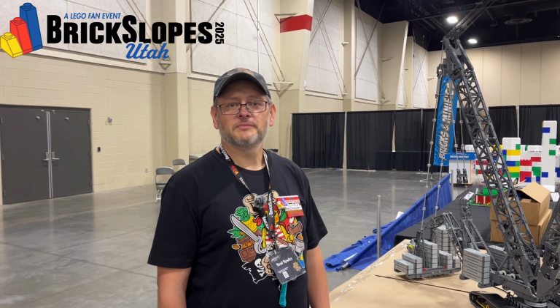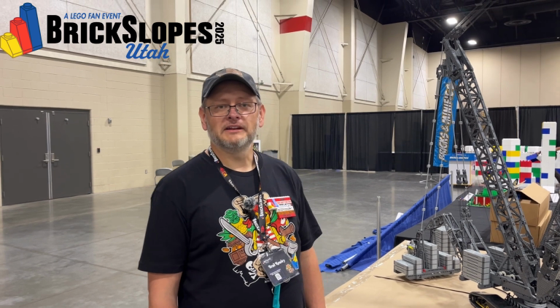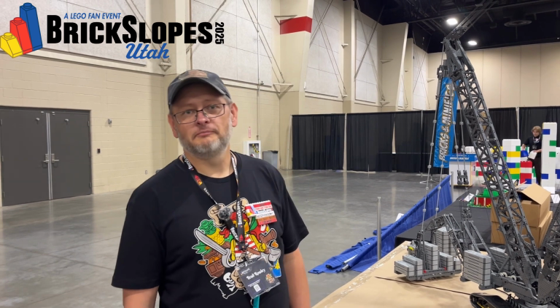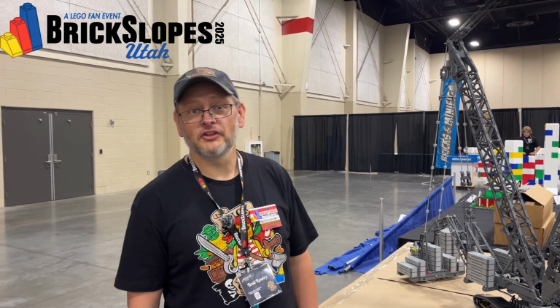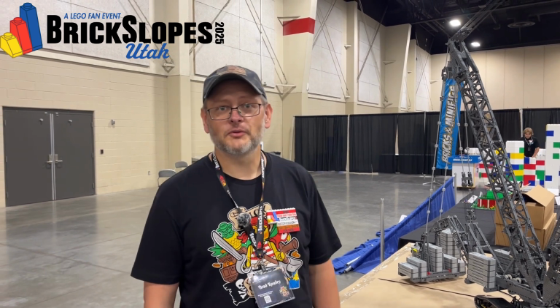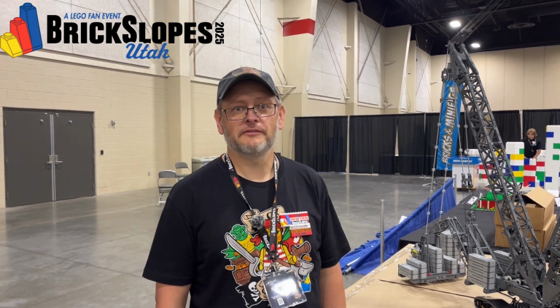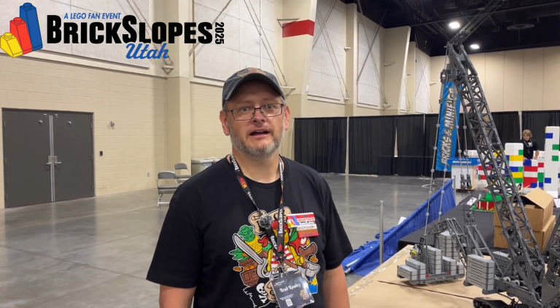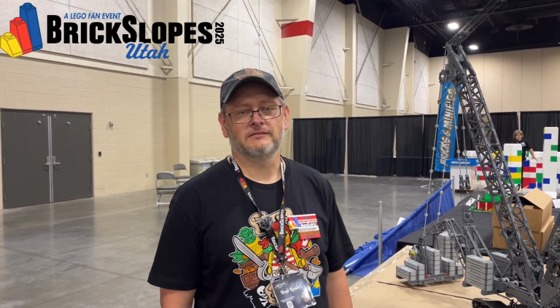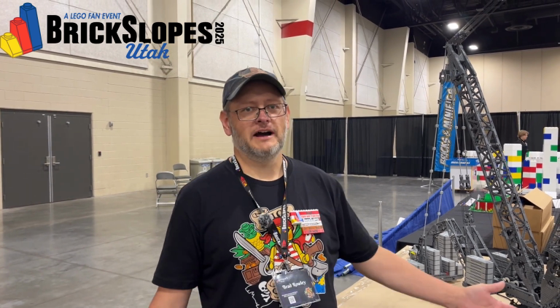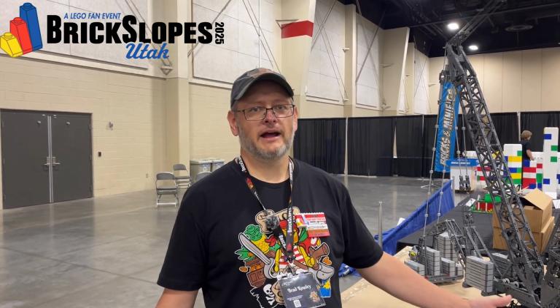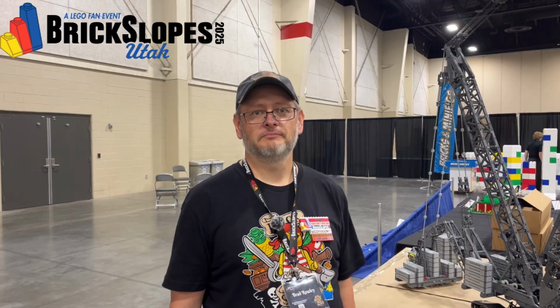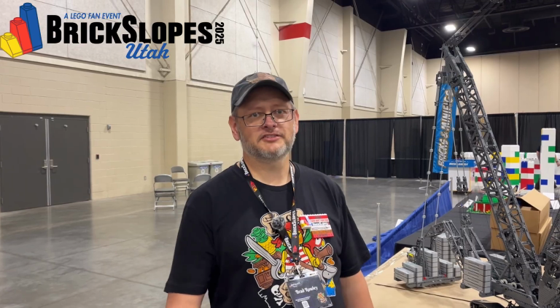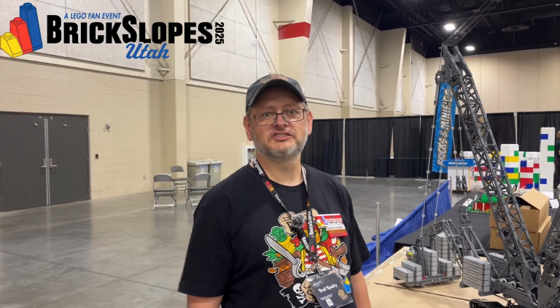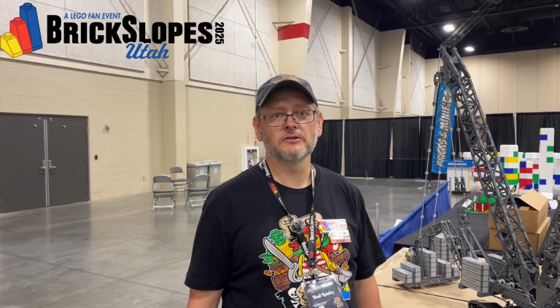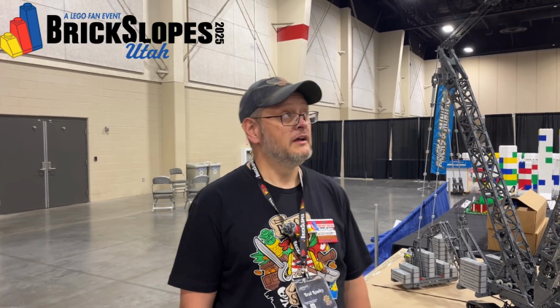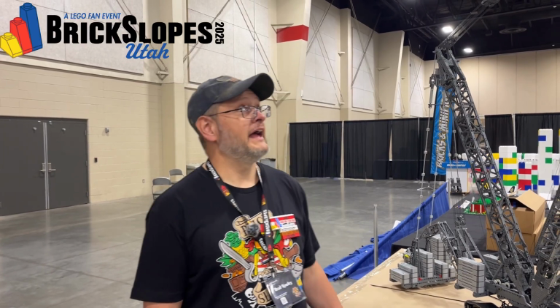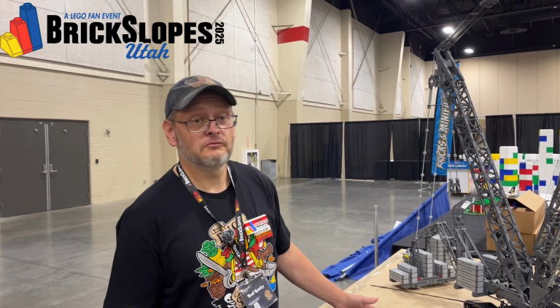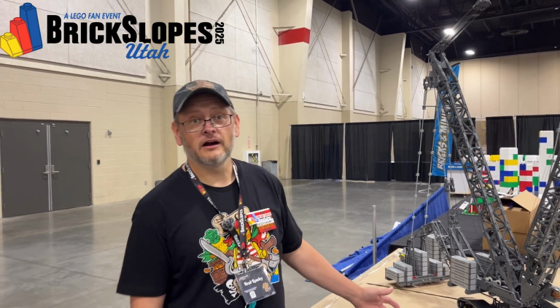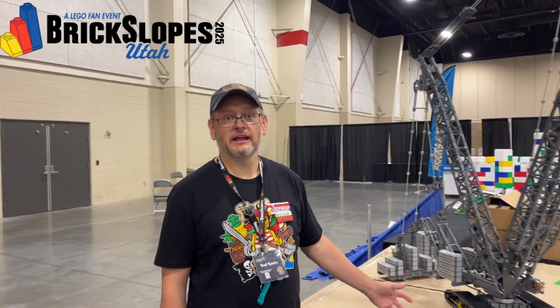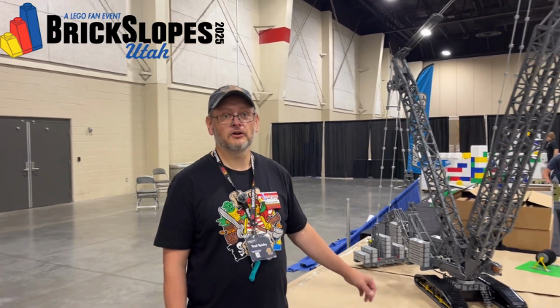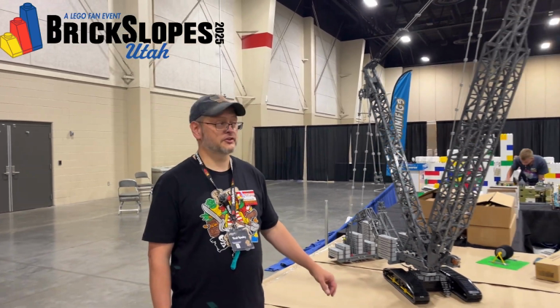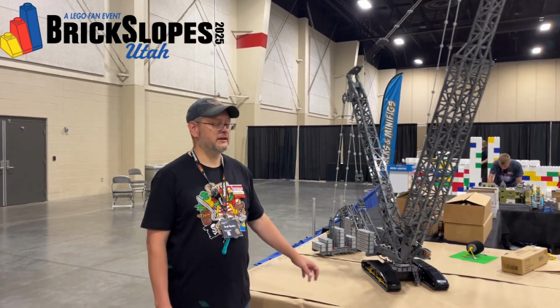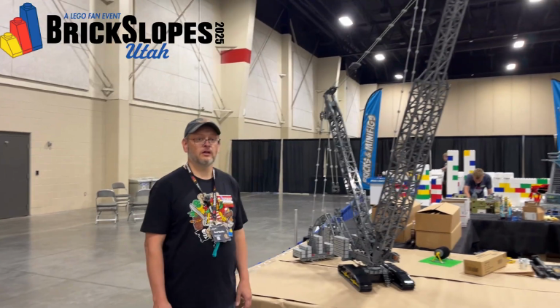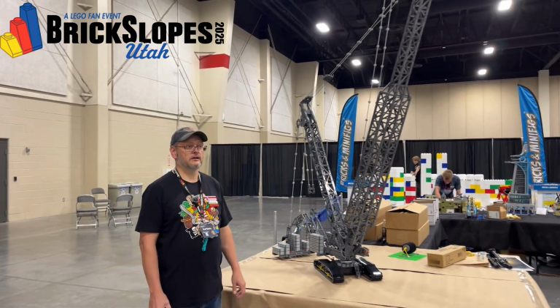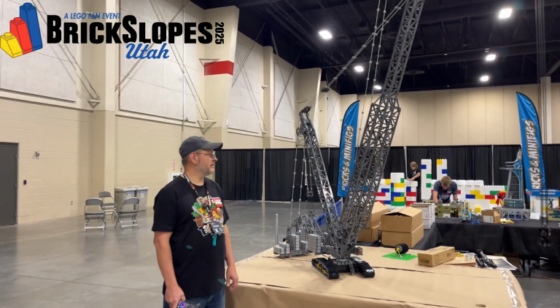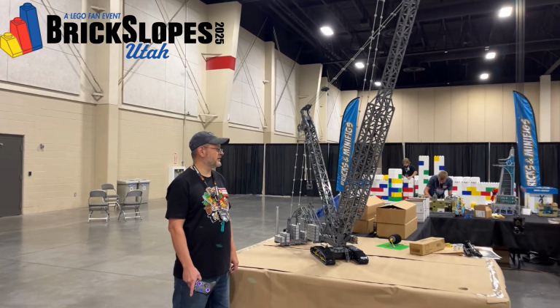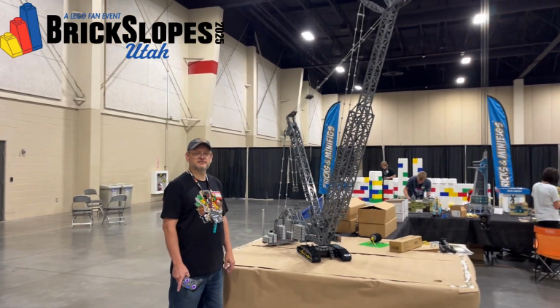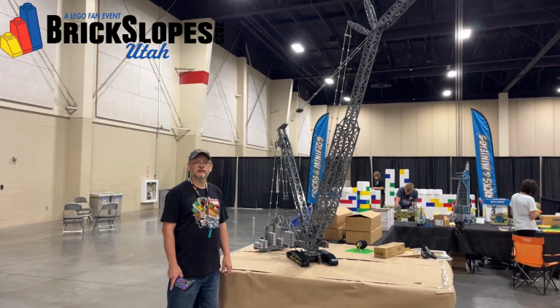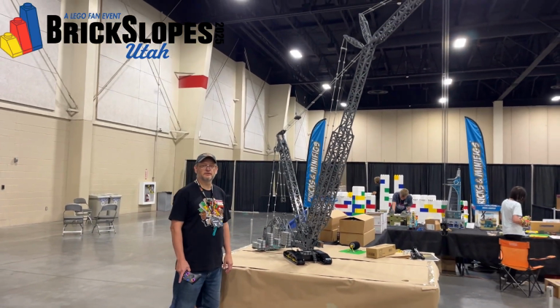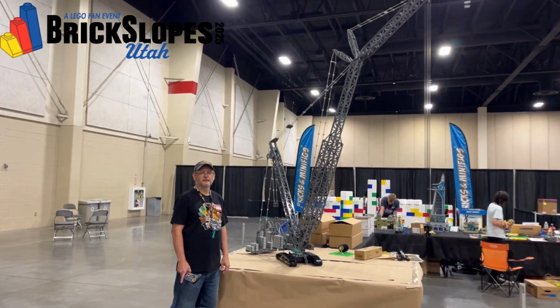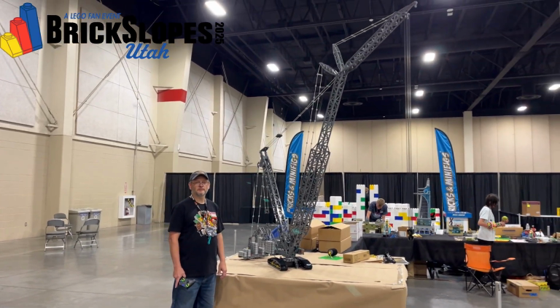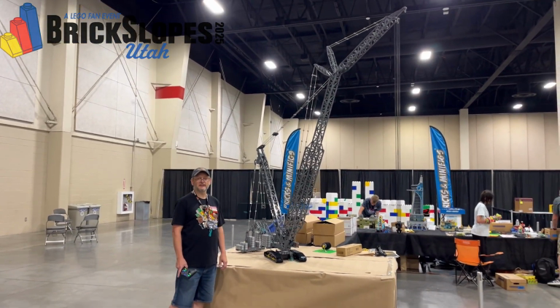Welcome to the end of Brick Slopes 2025. I'm Brad, behind the screen is Joe, and we are today going to go over this crane while we are trying to disassemble it. Welcome to the channel.